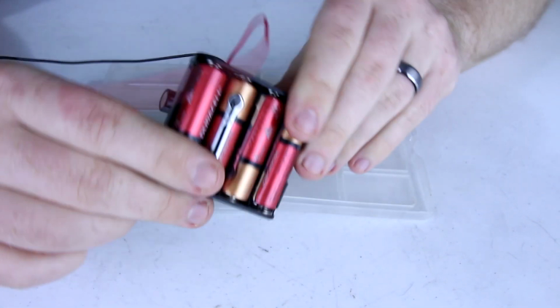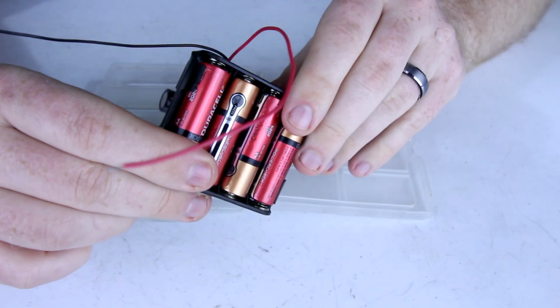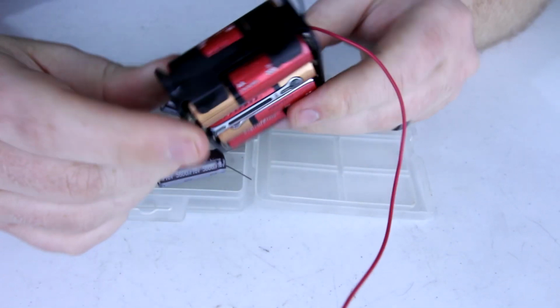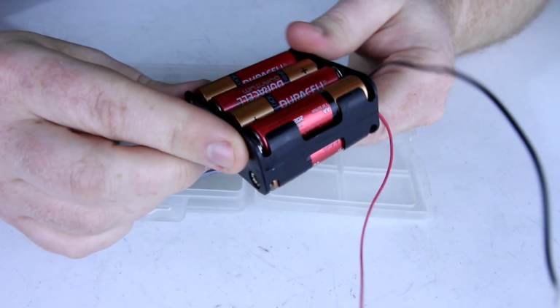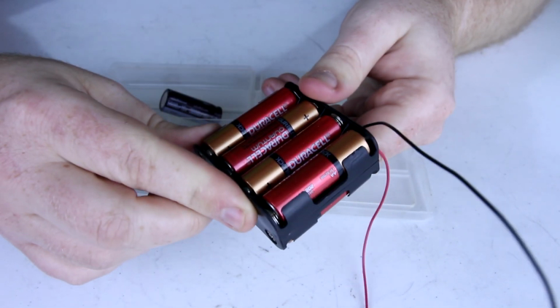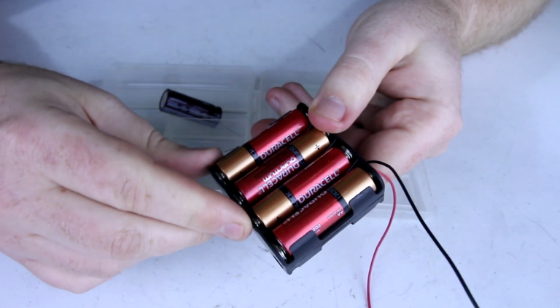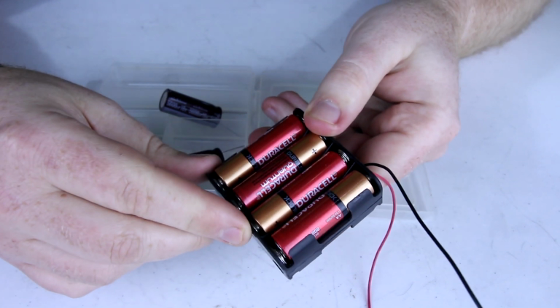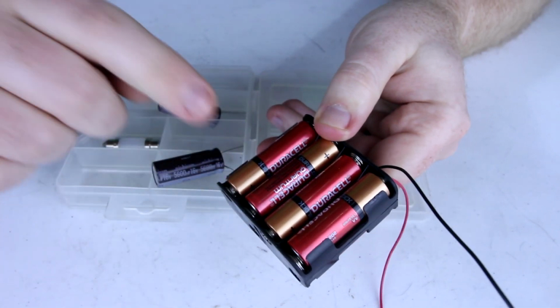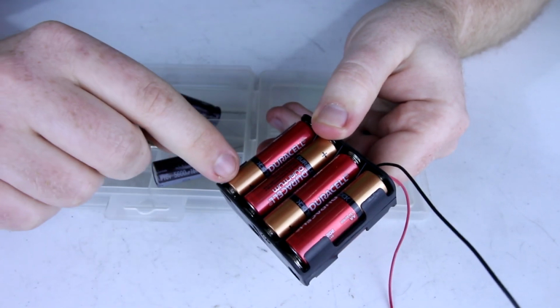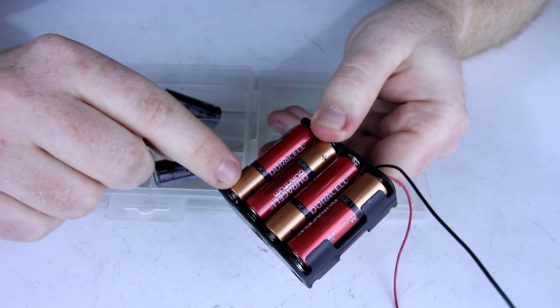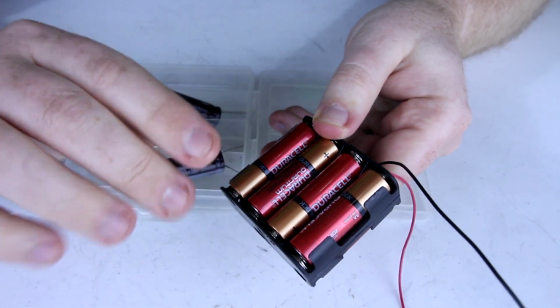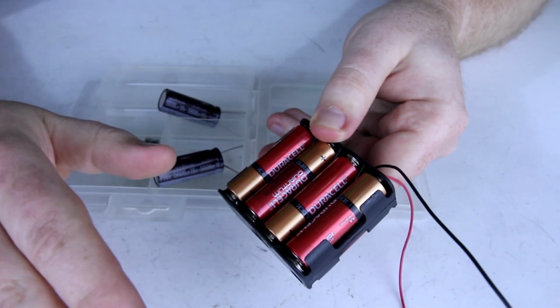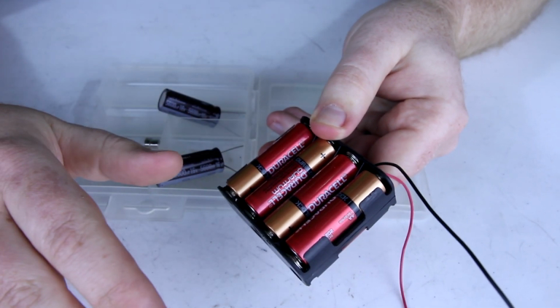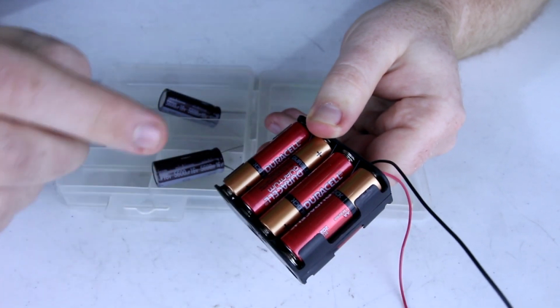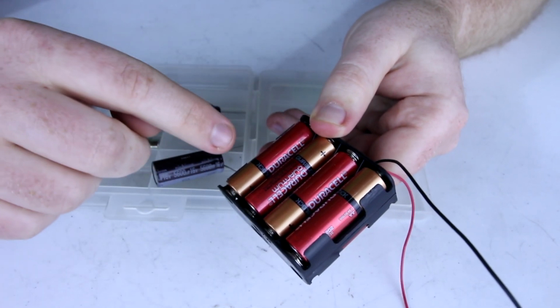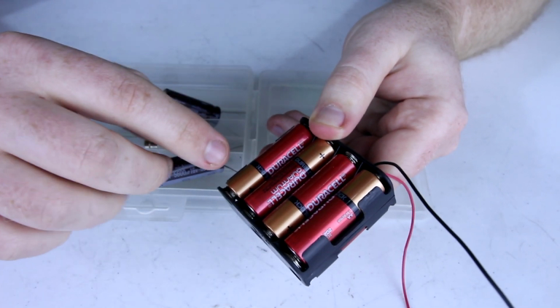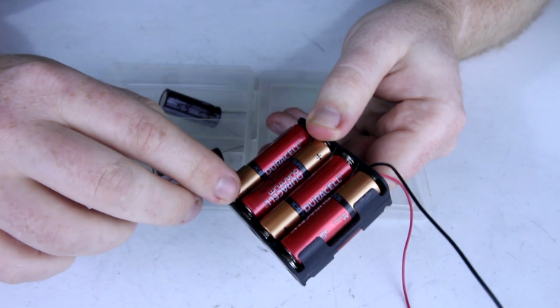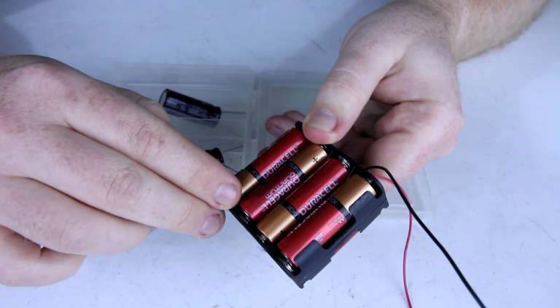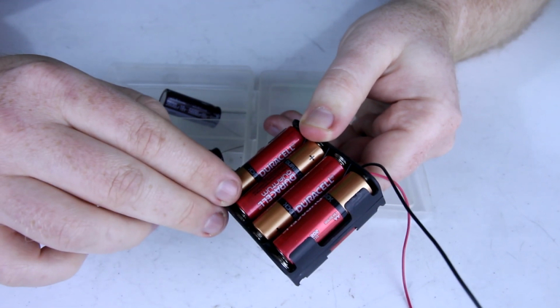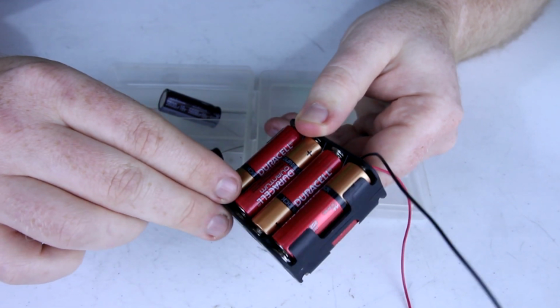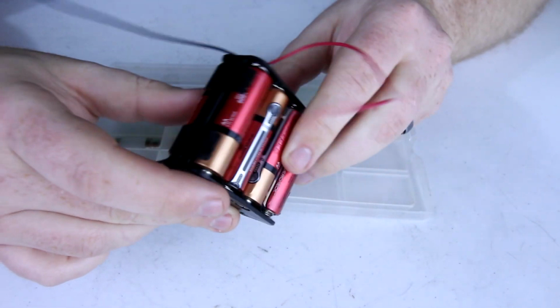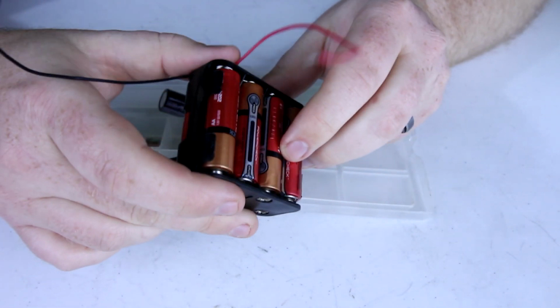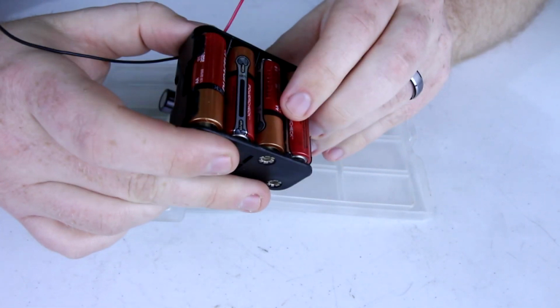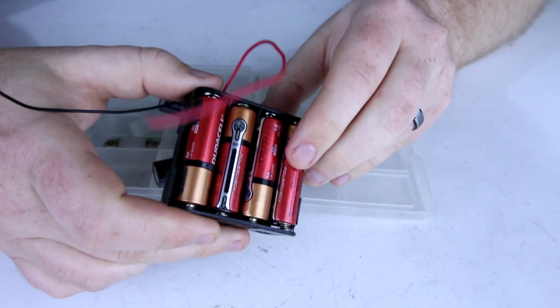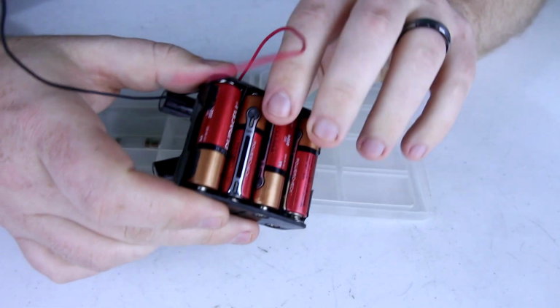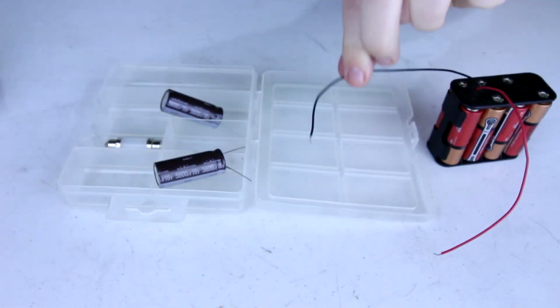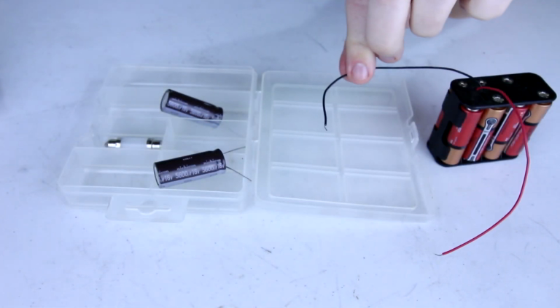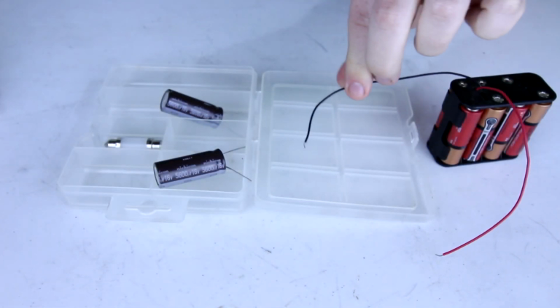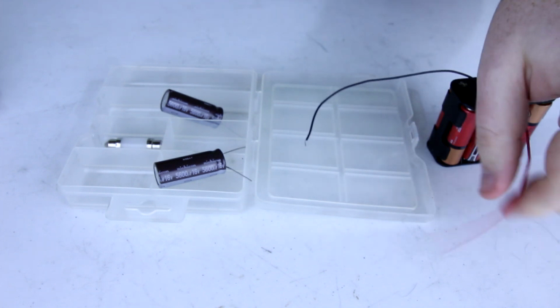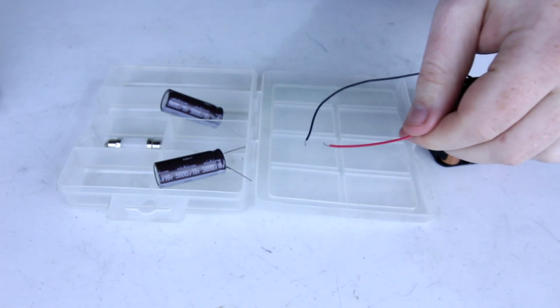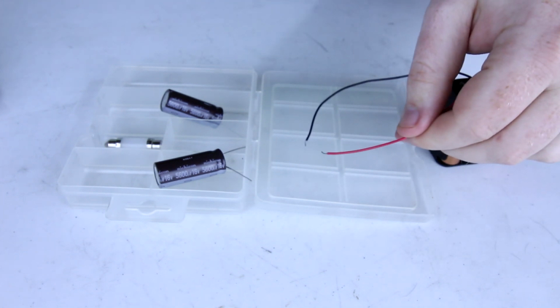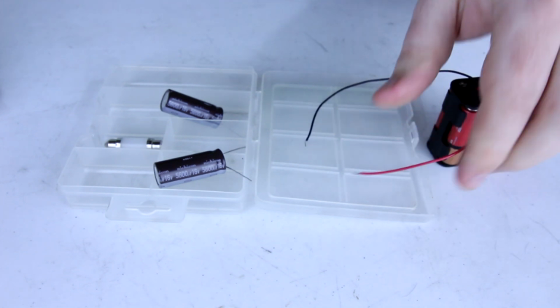This is a battery bank. In it there are 8 total AA batteries. Each of these batteries has about 1.5 volts and when they're arranged in series like all of these are, you get a total of about 12 volts. This is our negative side in black and this is our positive side in red.